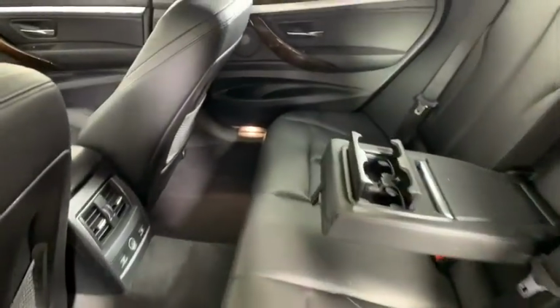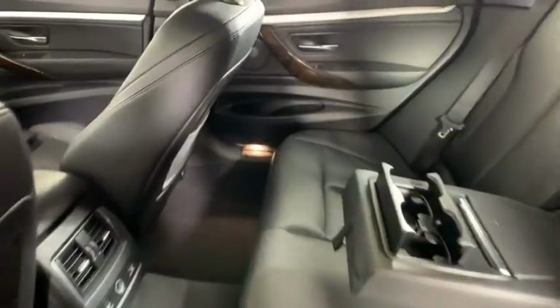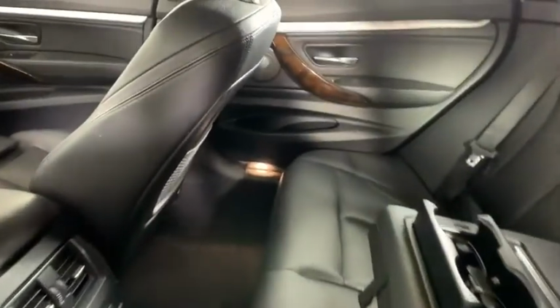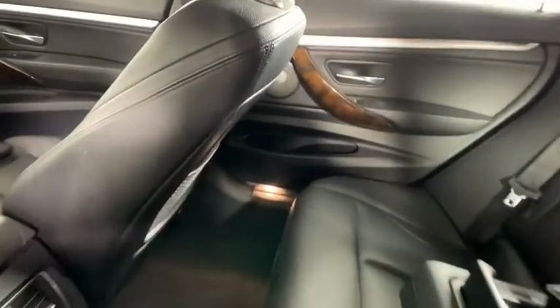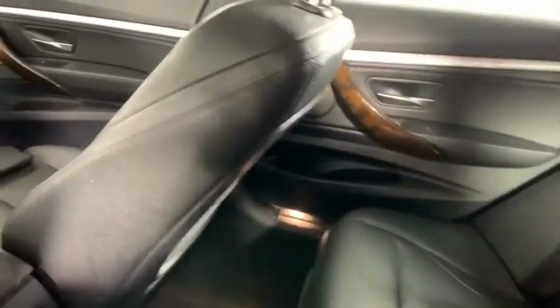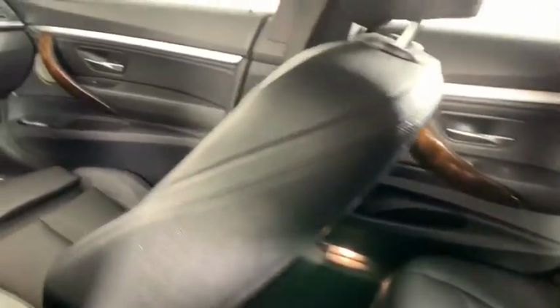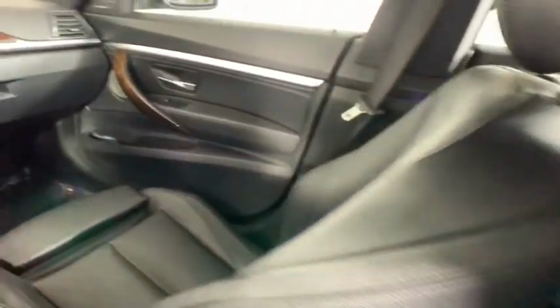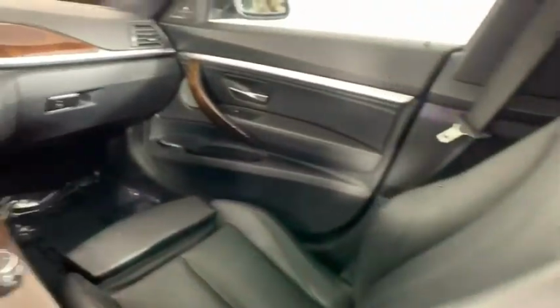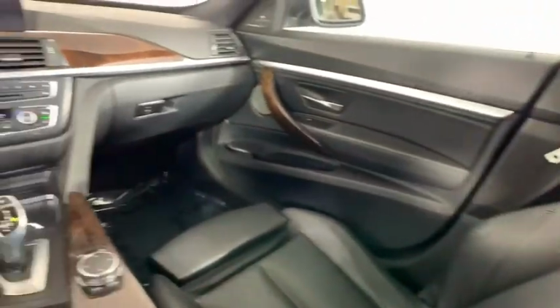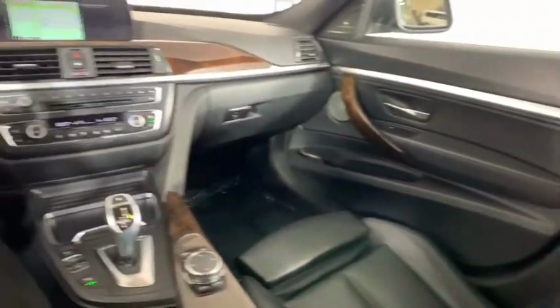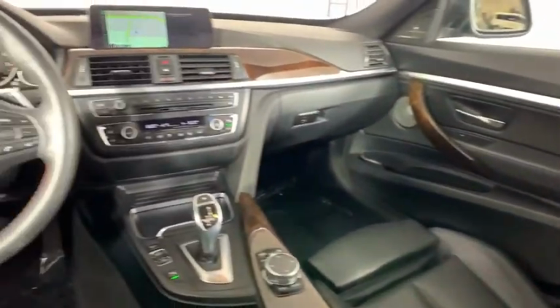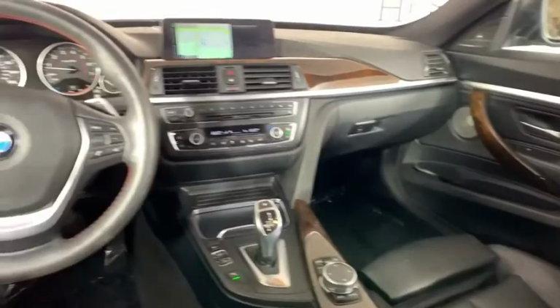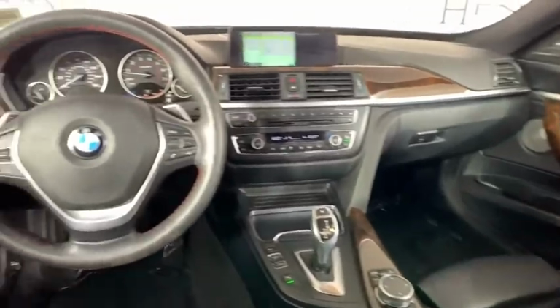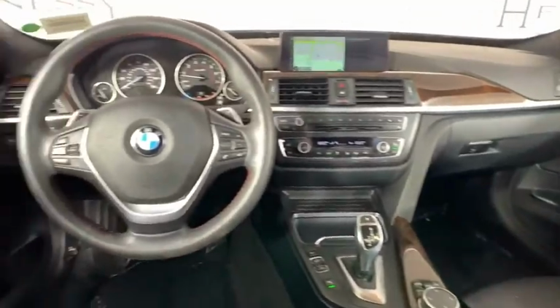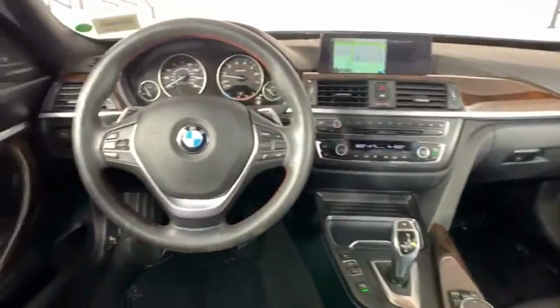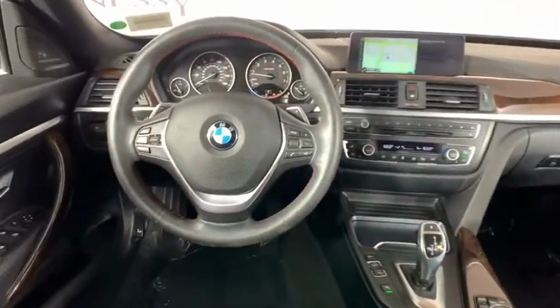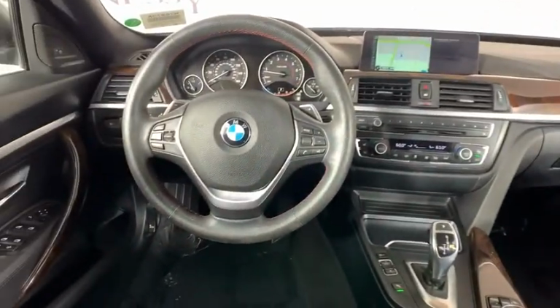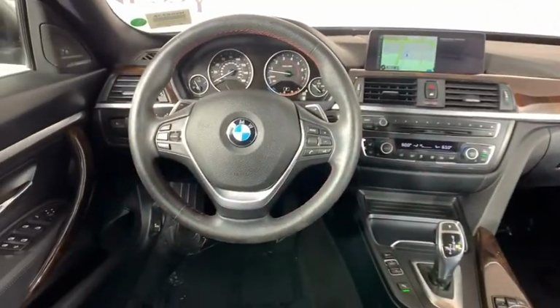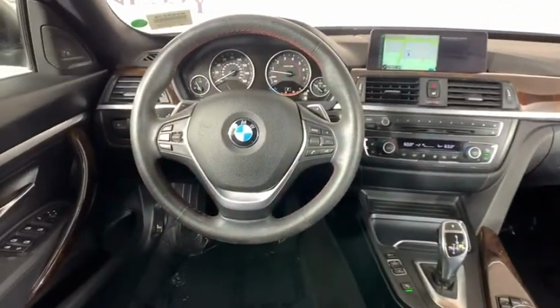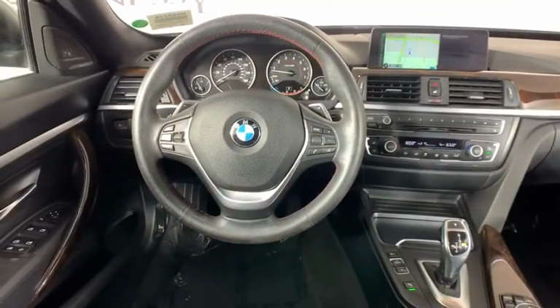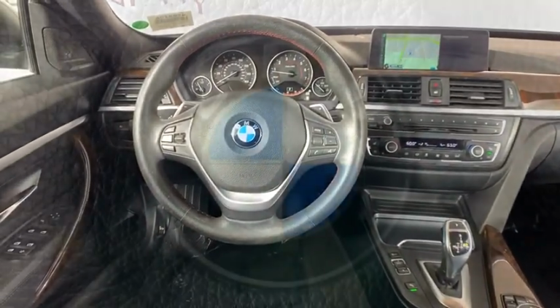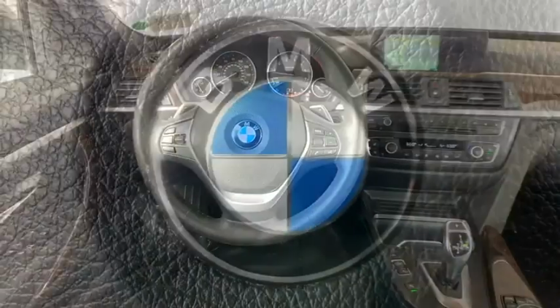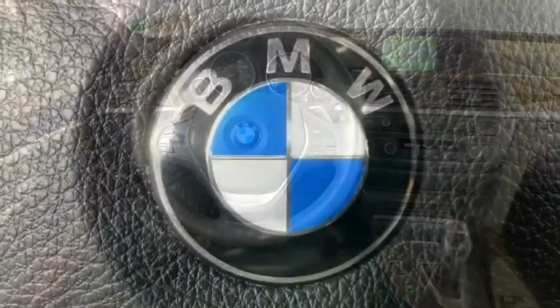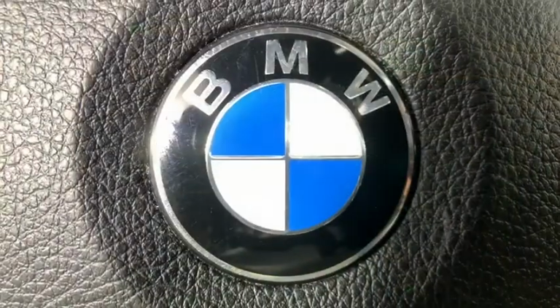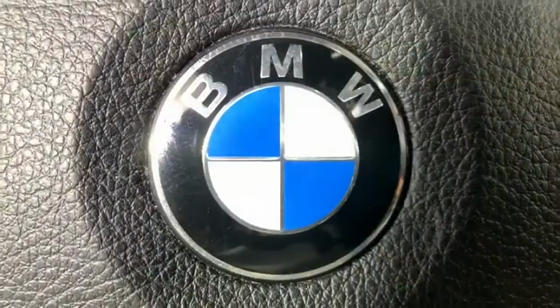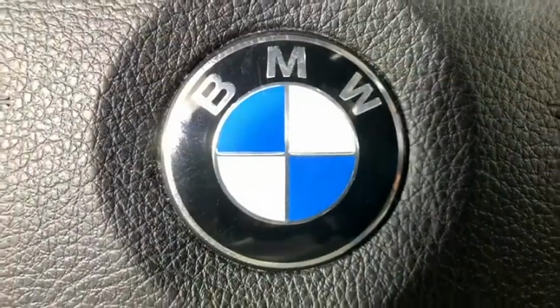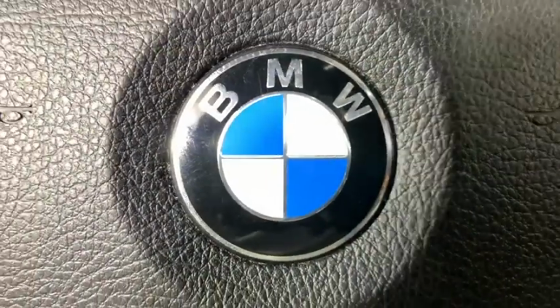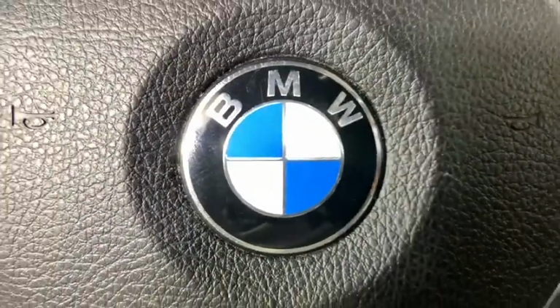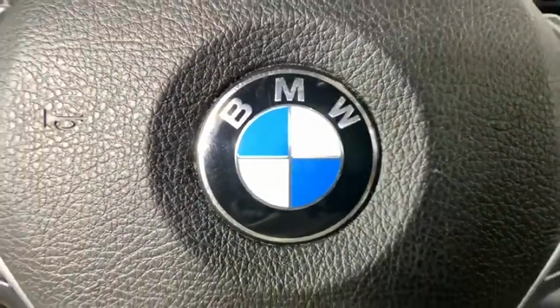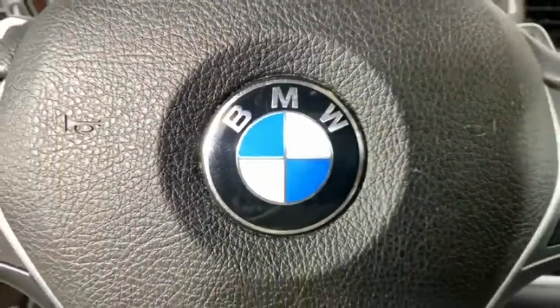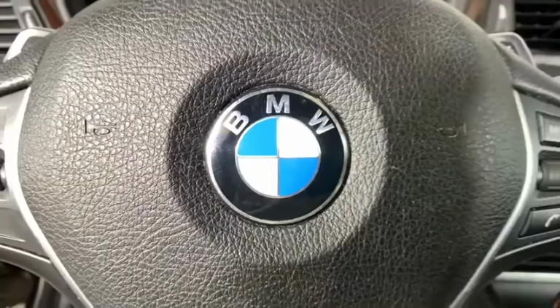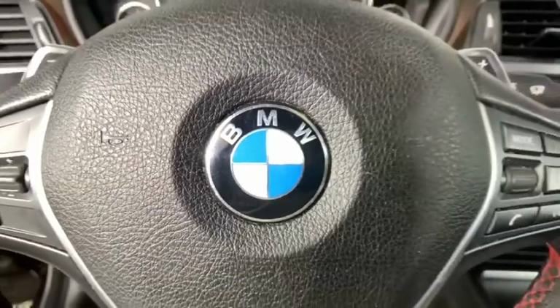Electronic stability control, fog light, CD player, power windows, security system, rear window defroster, trip computer, tachometer.